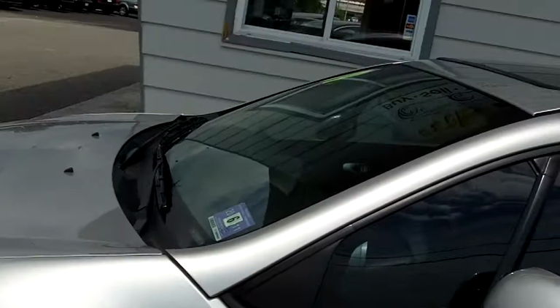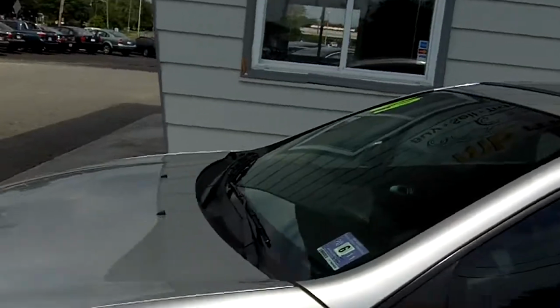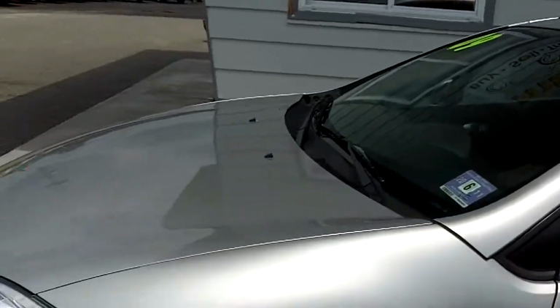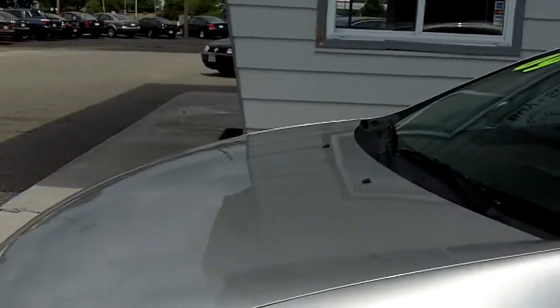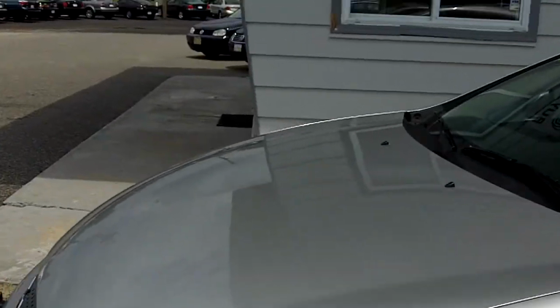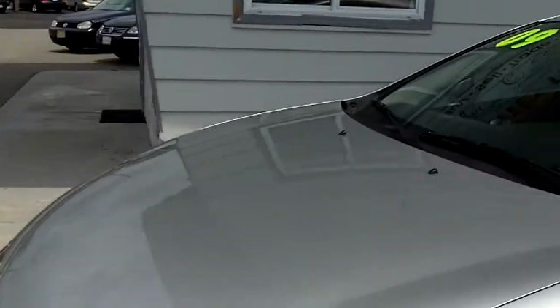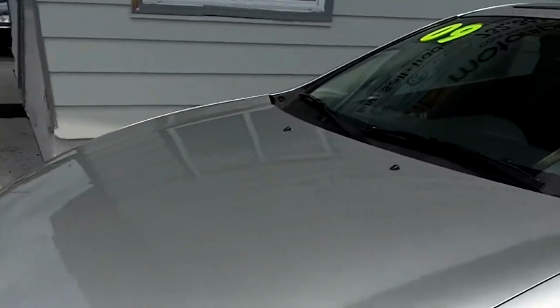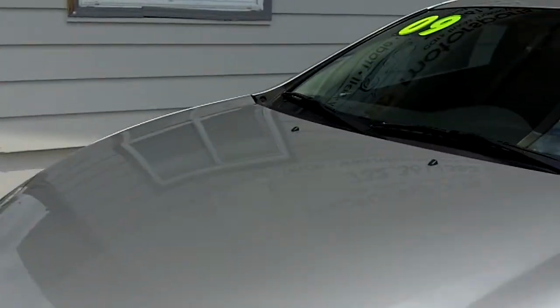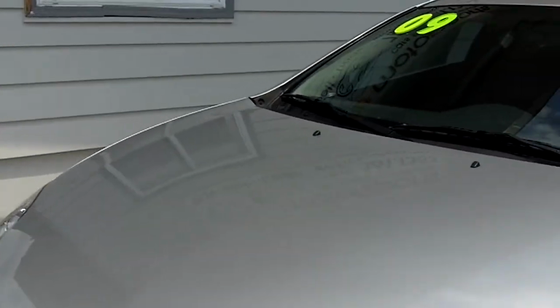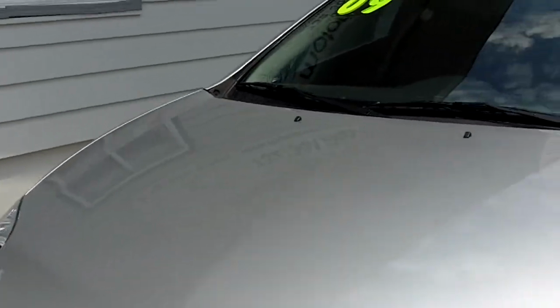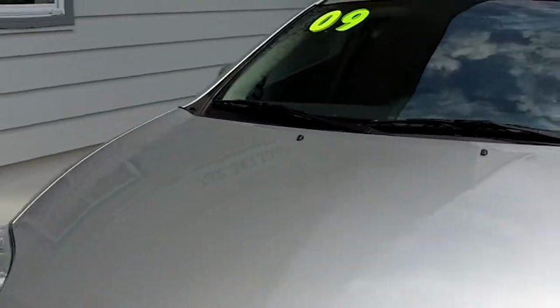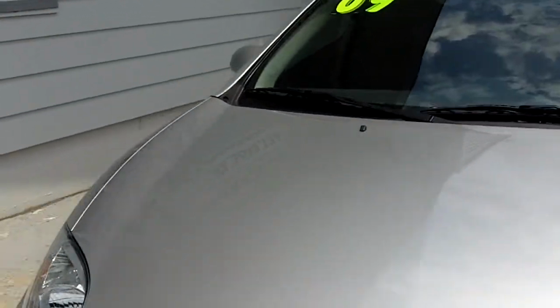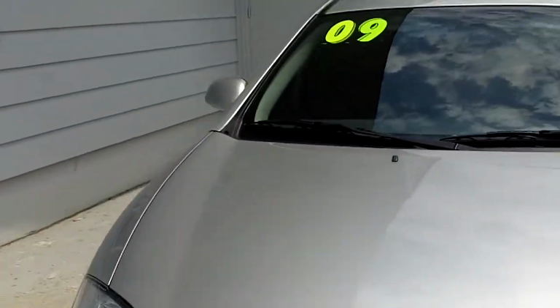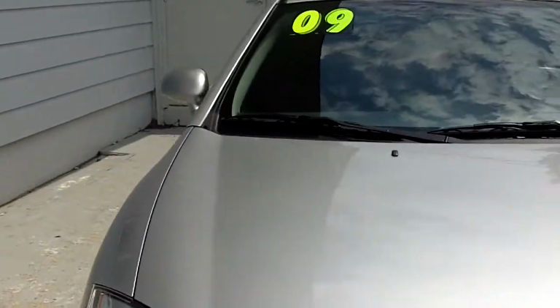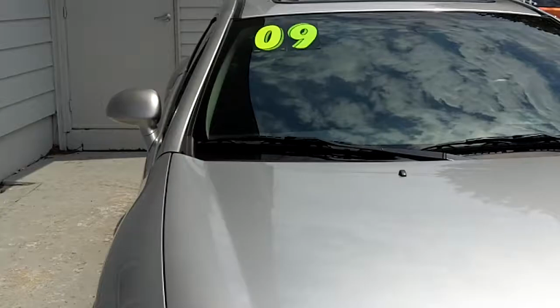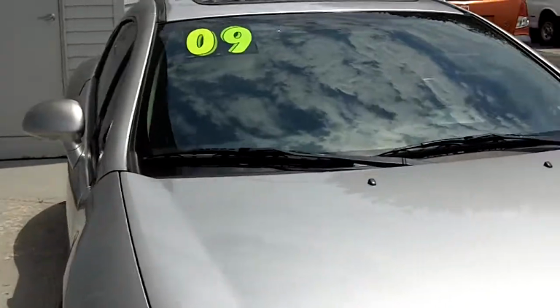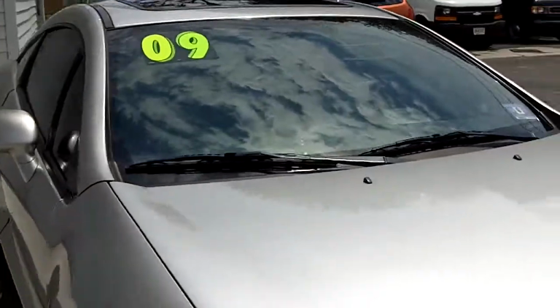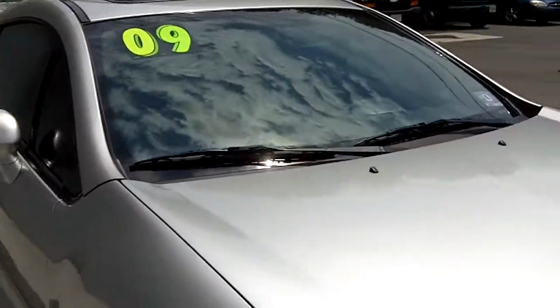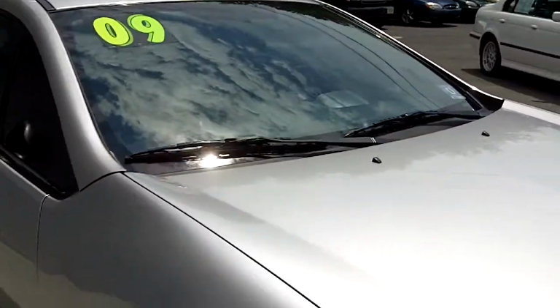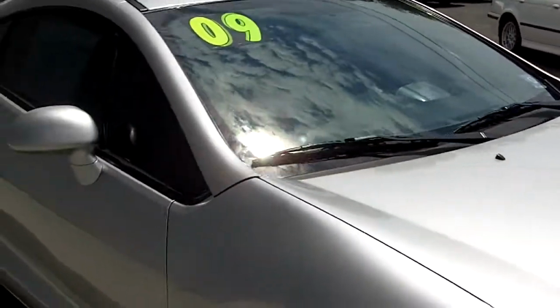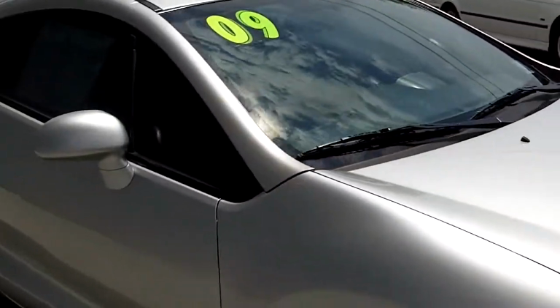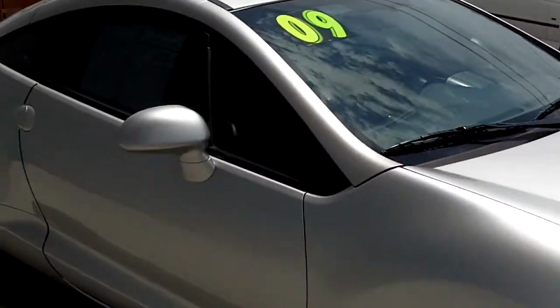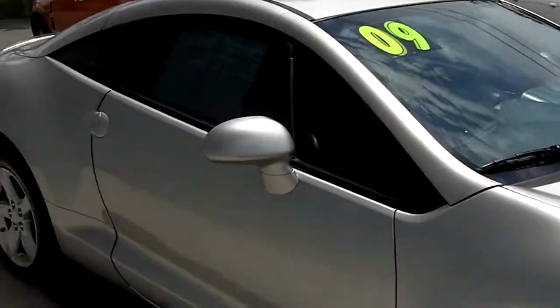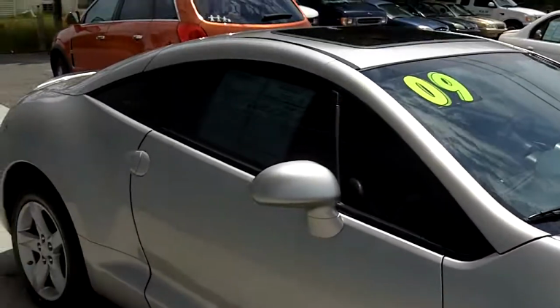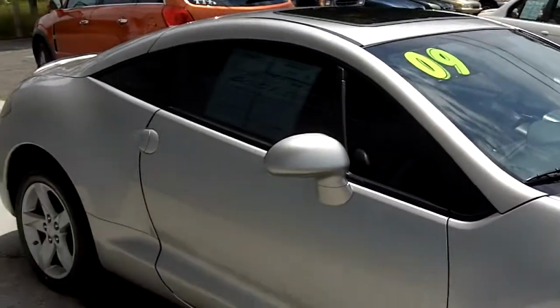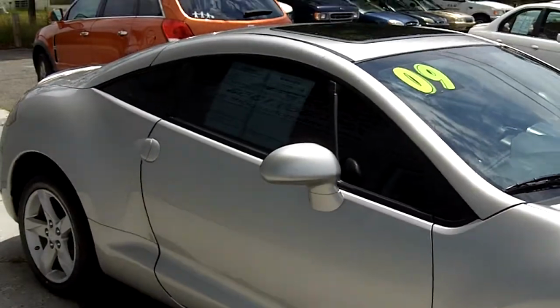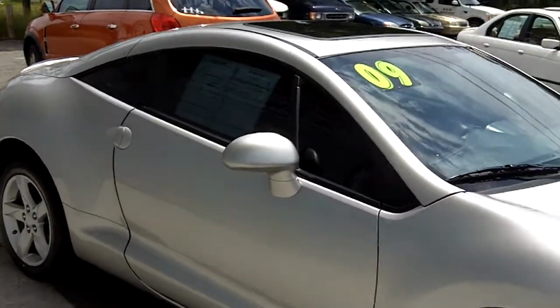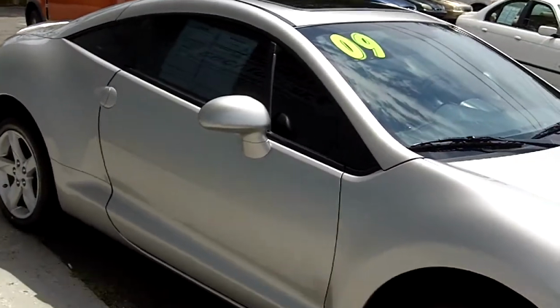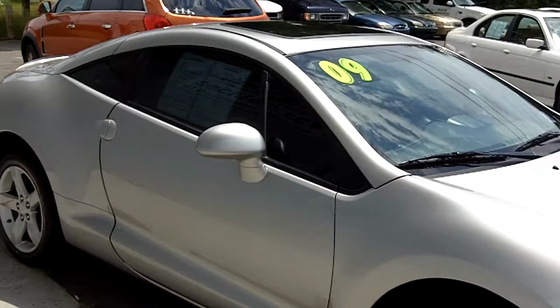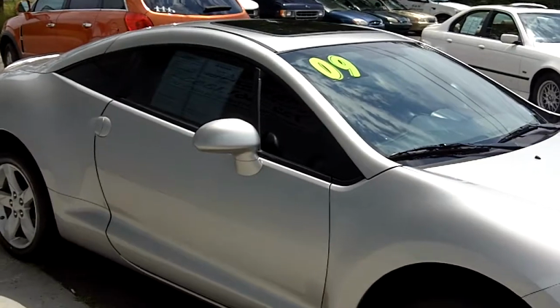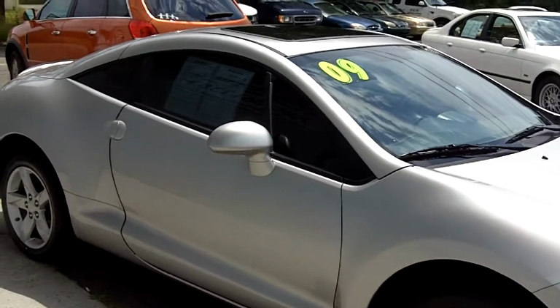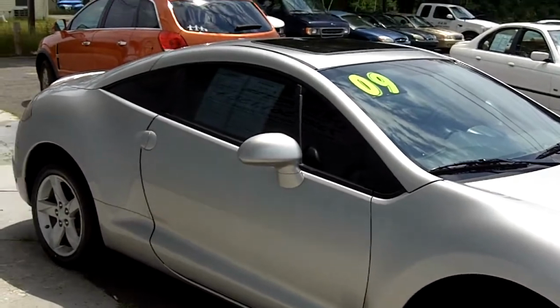It's a 2.4 liter engine — plenty of power for a car like this. Nice looking coupe and nice and sleek looking, of course, Mitsubishi. Got to love those cars.